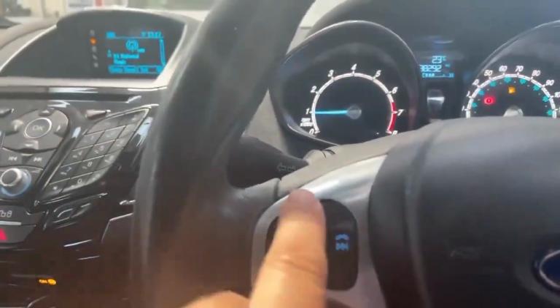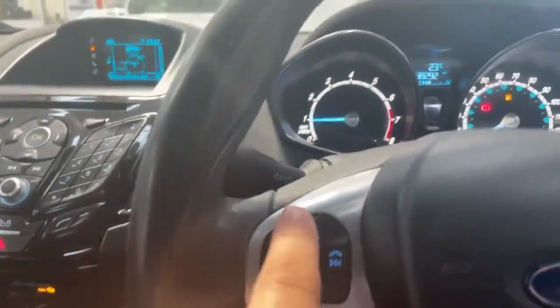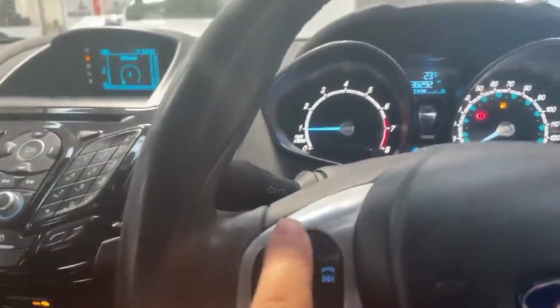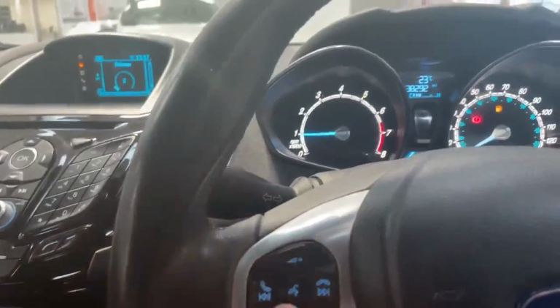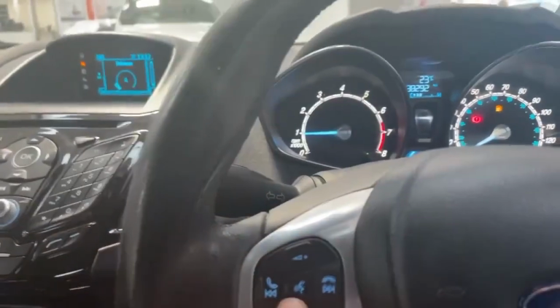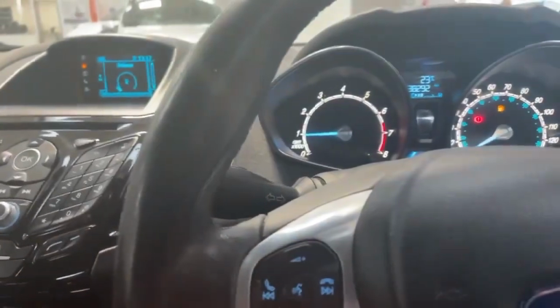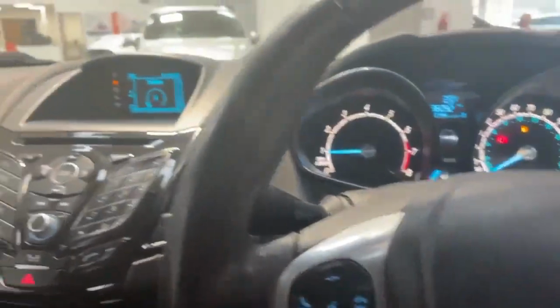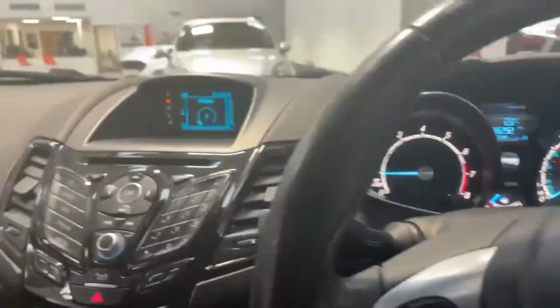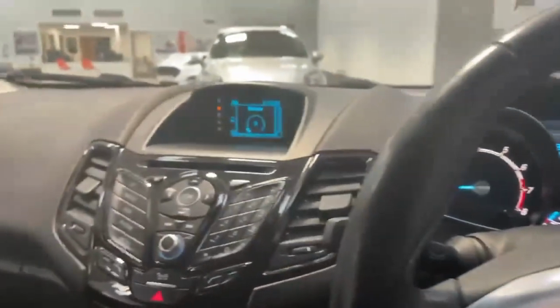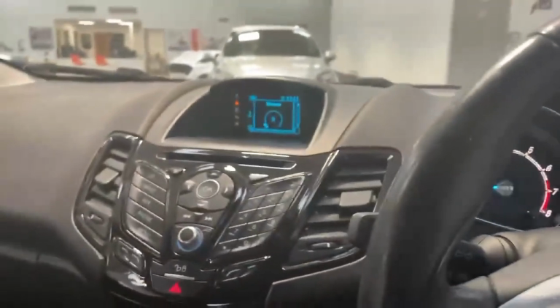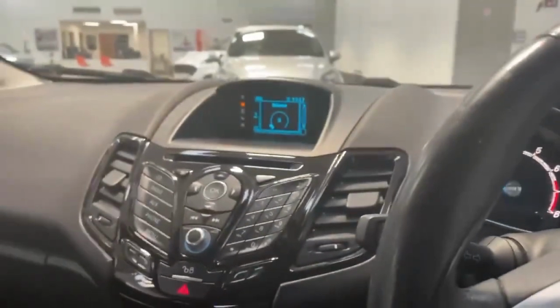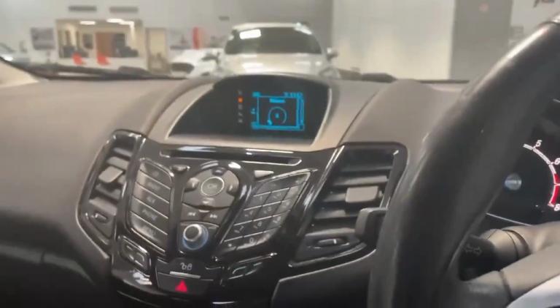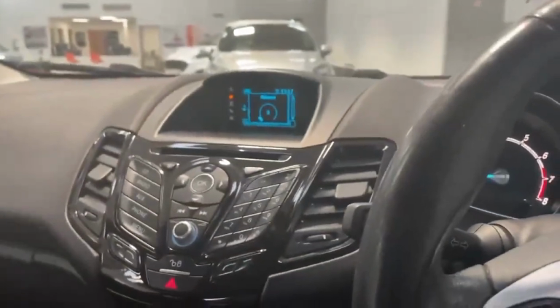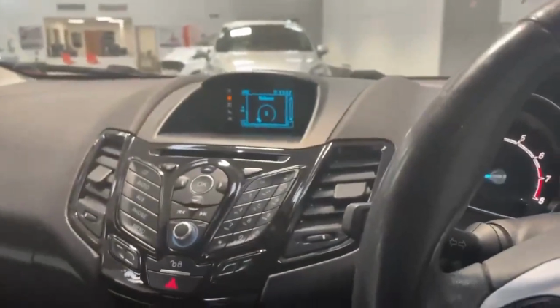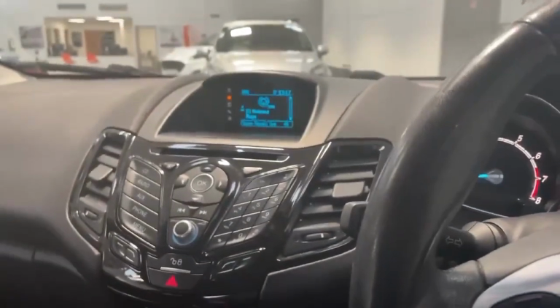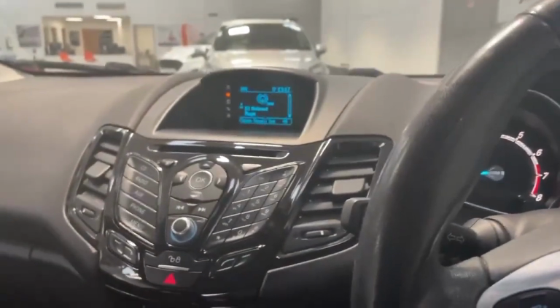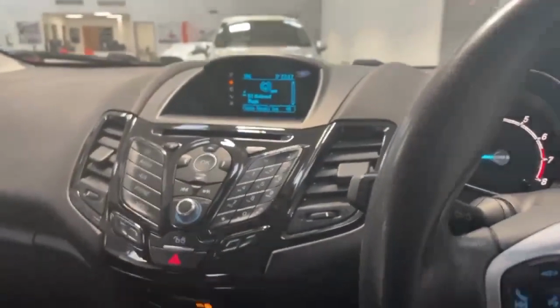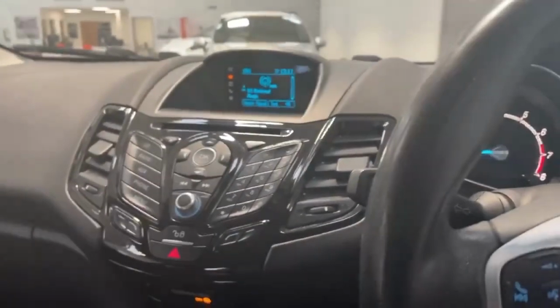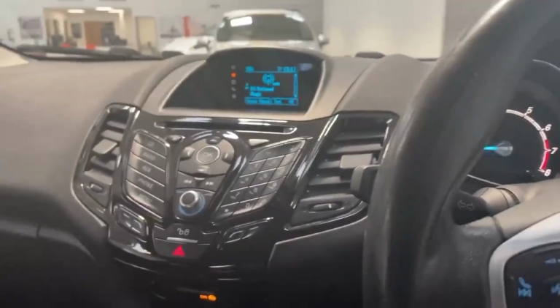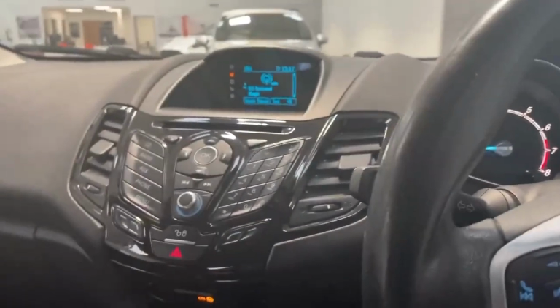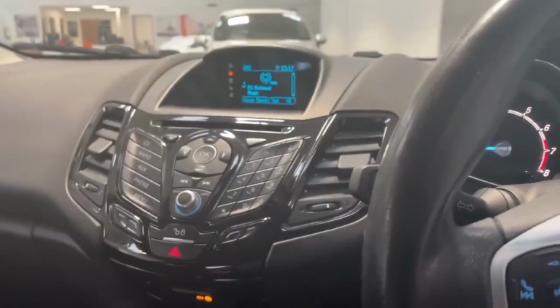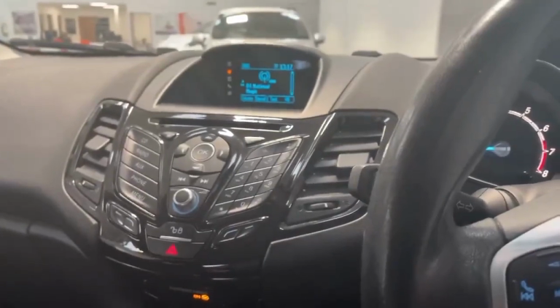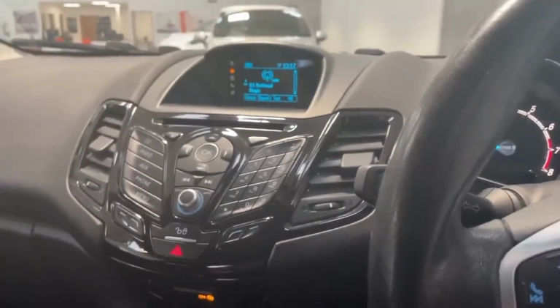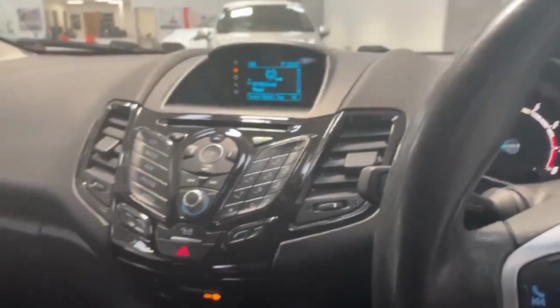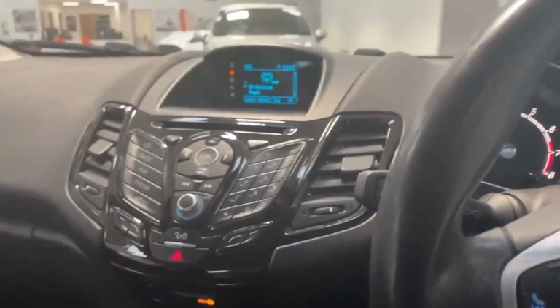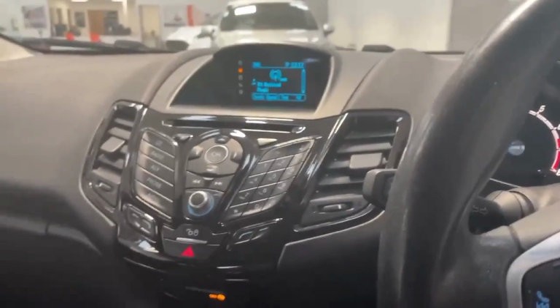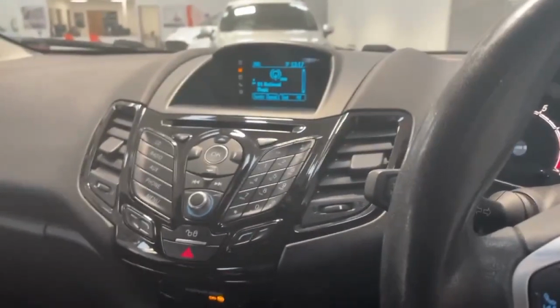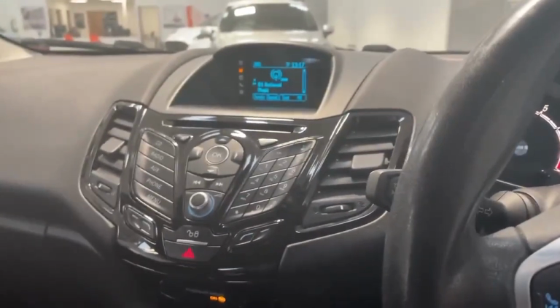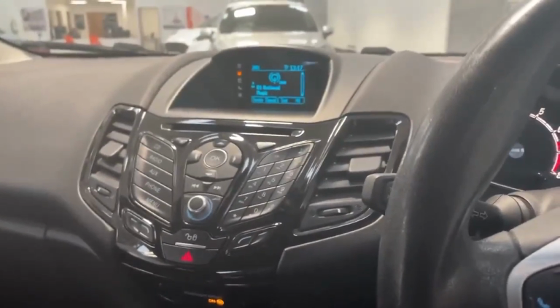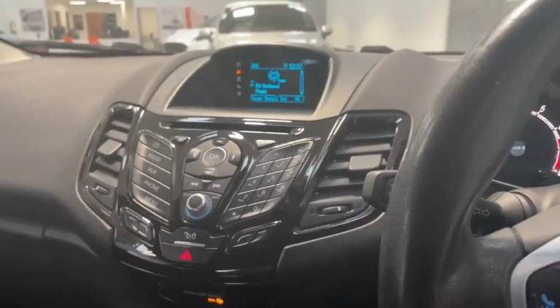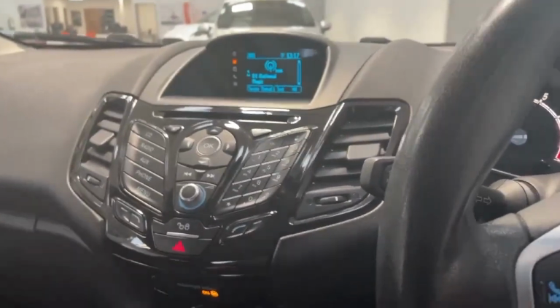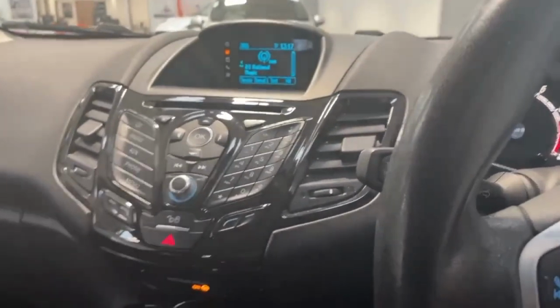You can also control the volume and more via Bluetooth. There are a lot more features on this car — if you'd like to find out more, give us a call and we can send you a personal walk-around video pointing them all out for you.